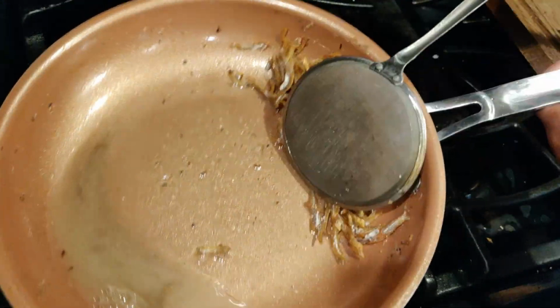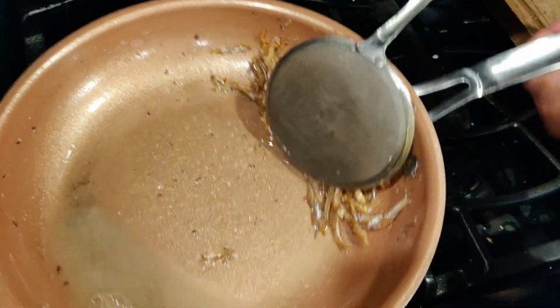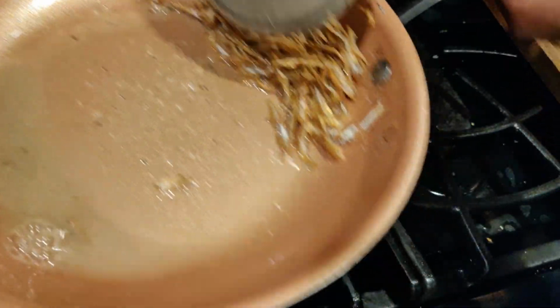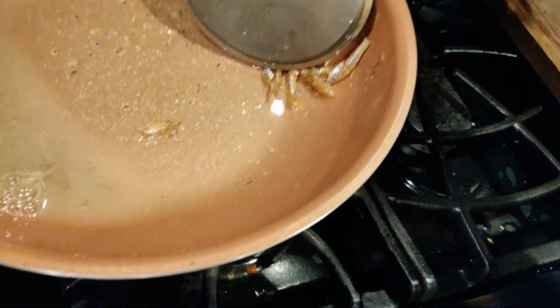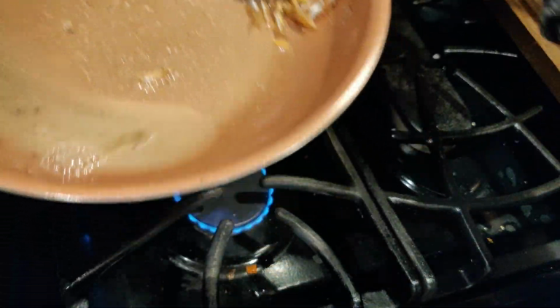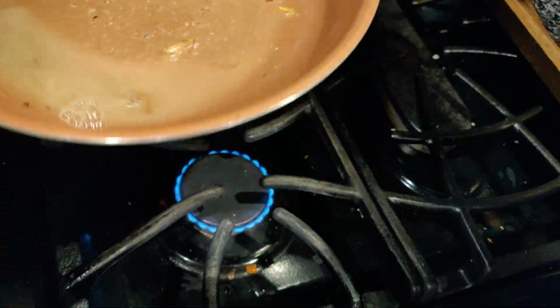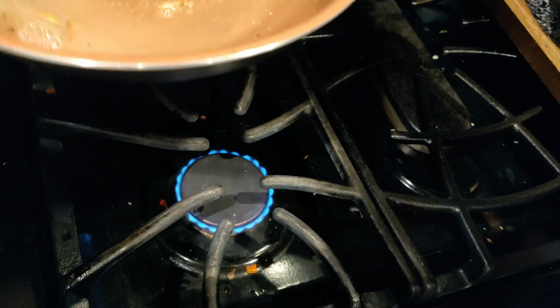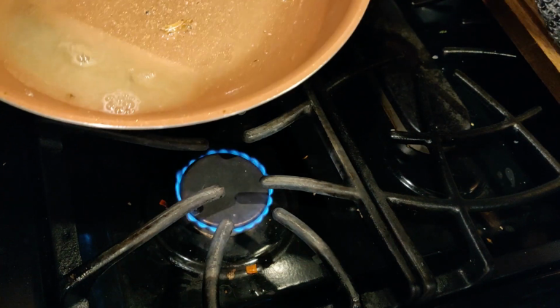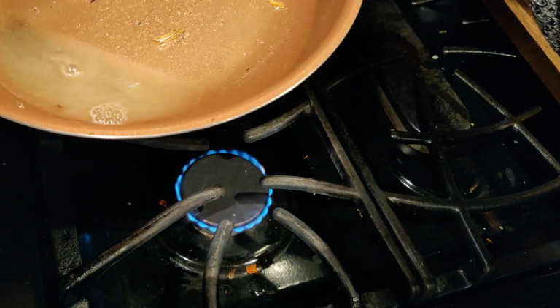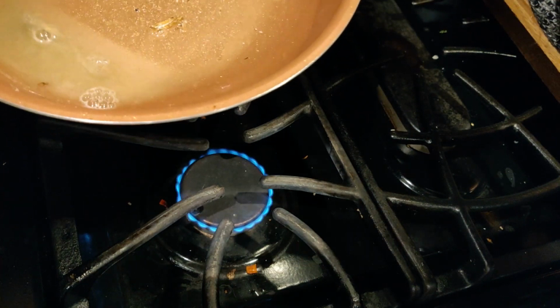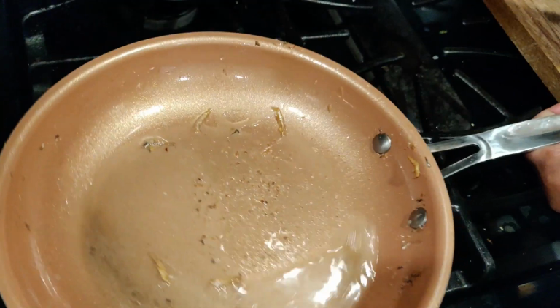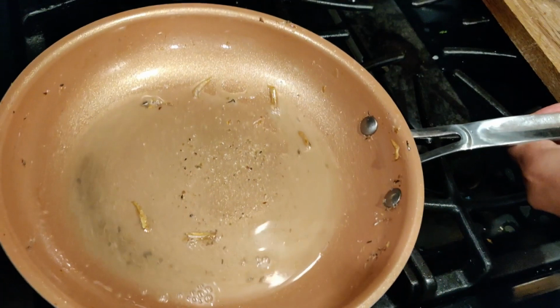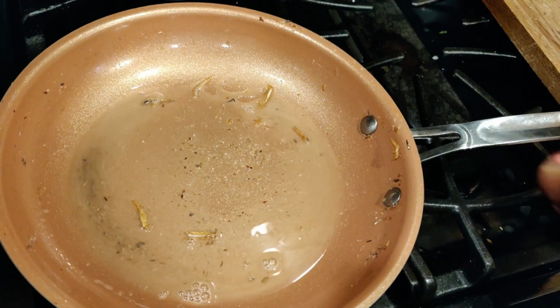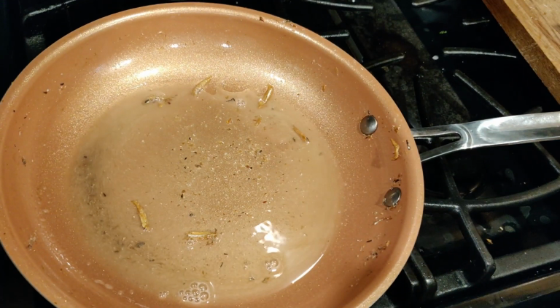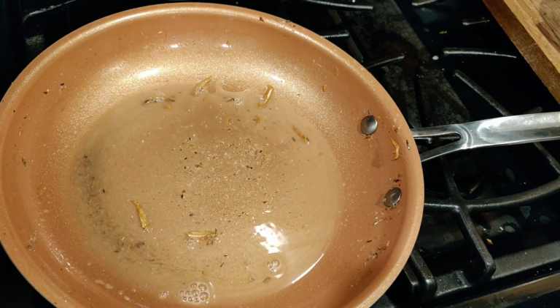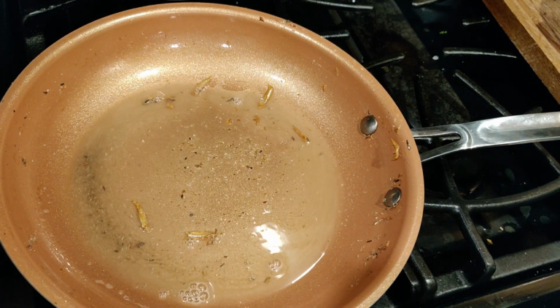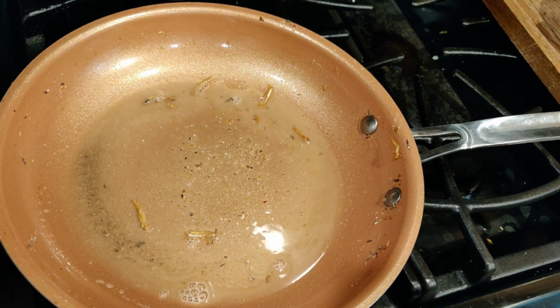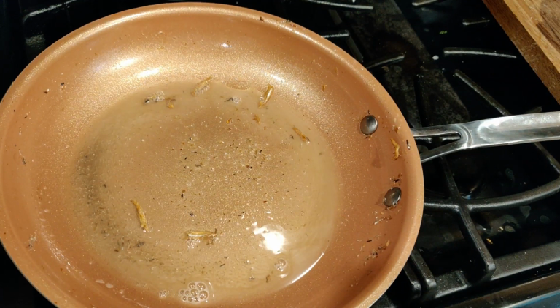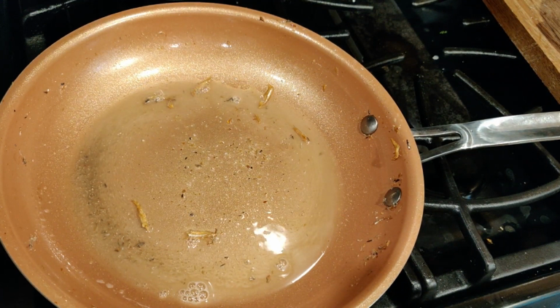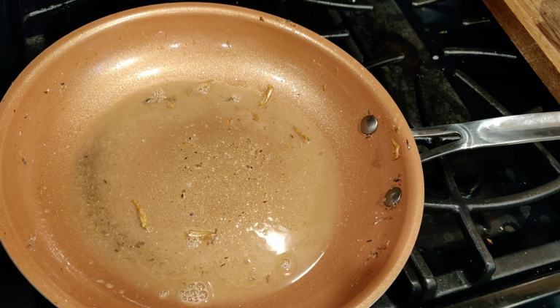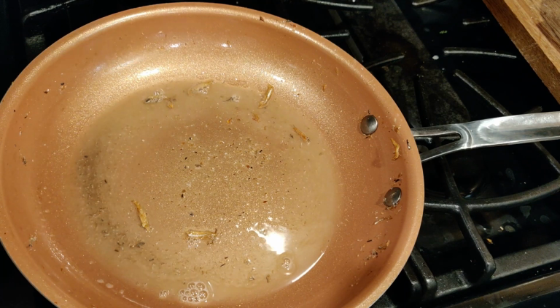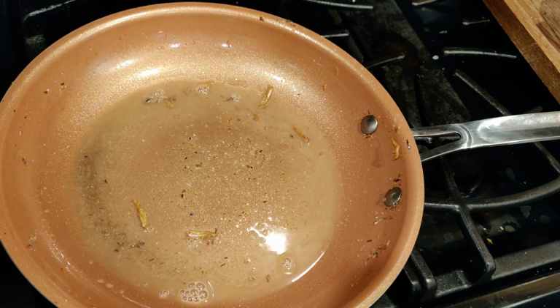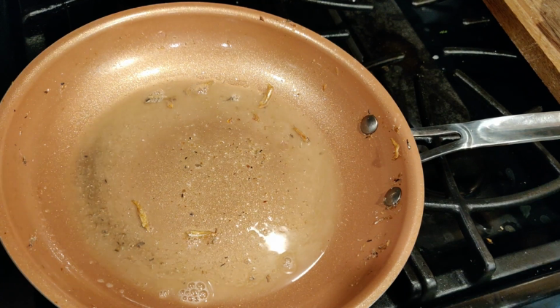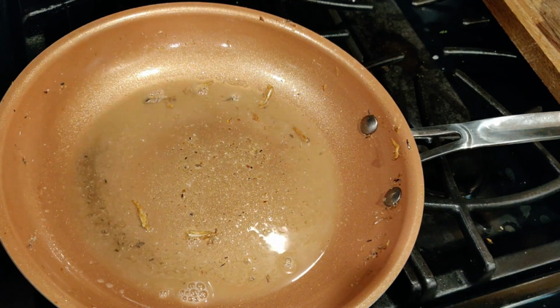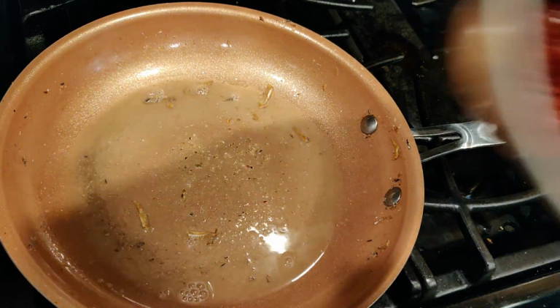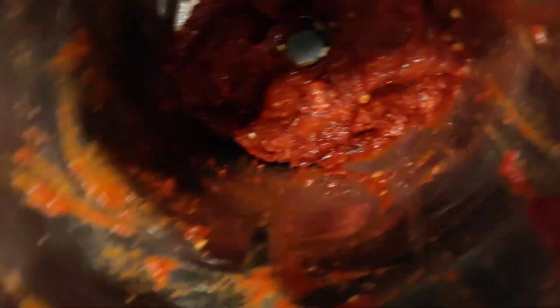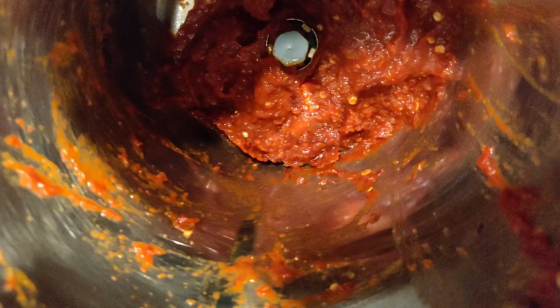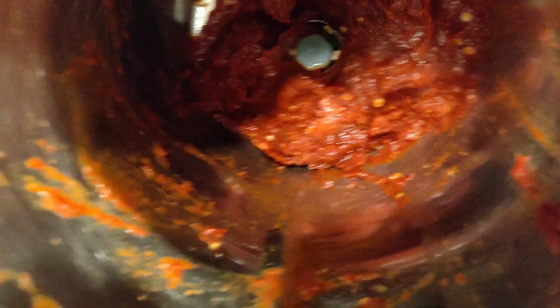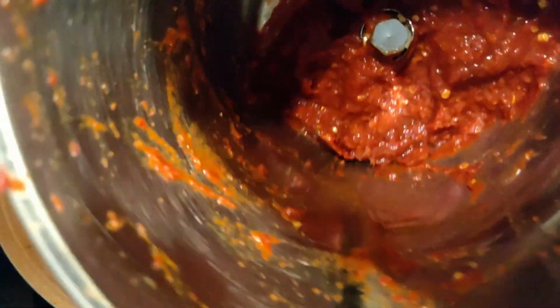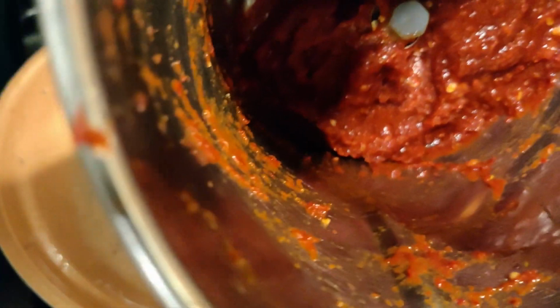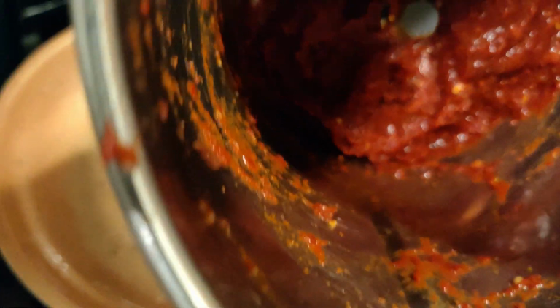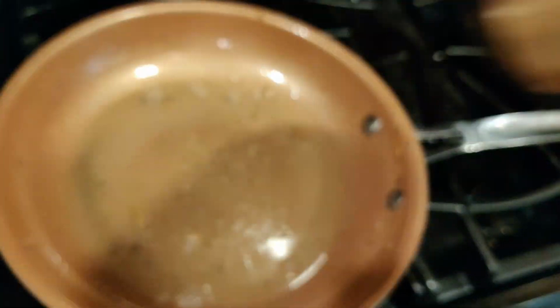I'm going to set aside the anchovy with the tempeh. Now I'm going to put in the ground chili. I've ground the chili, garlic, and onion.